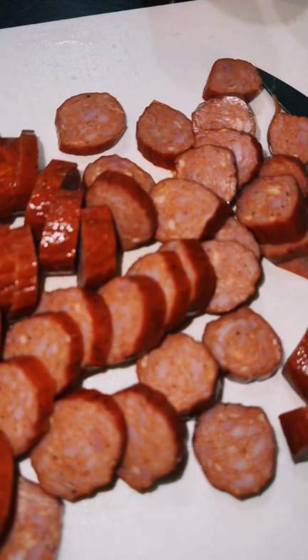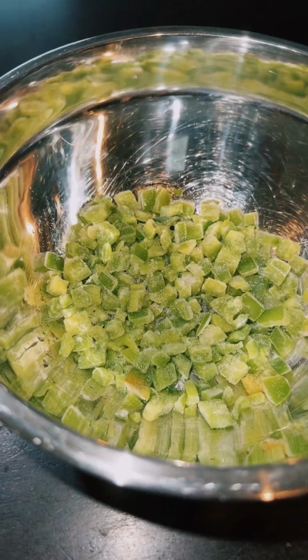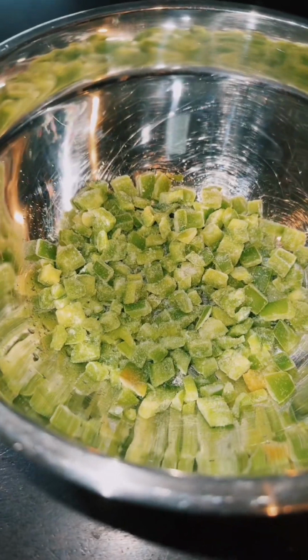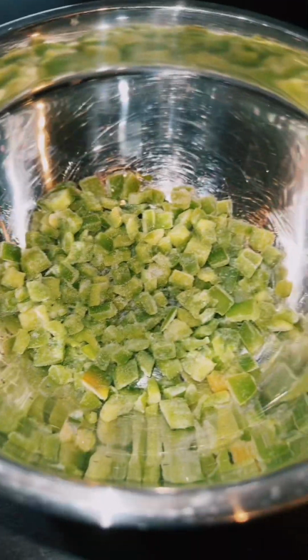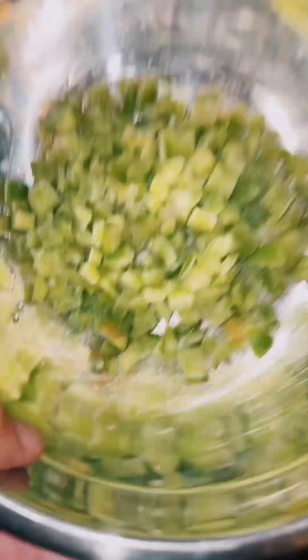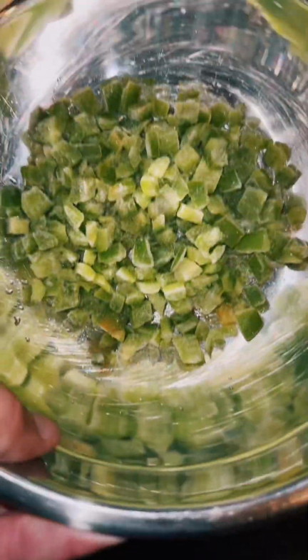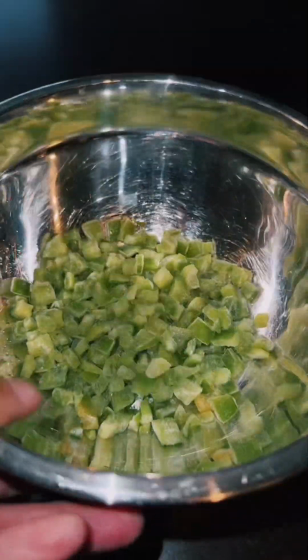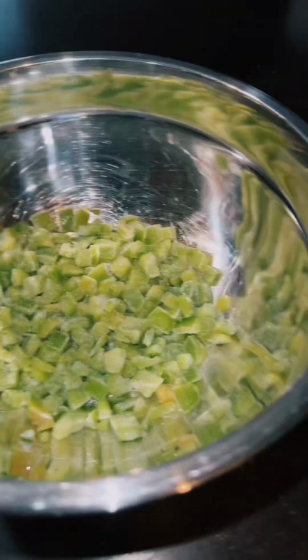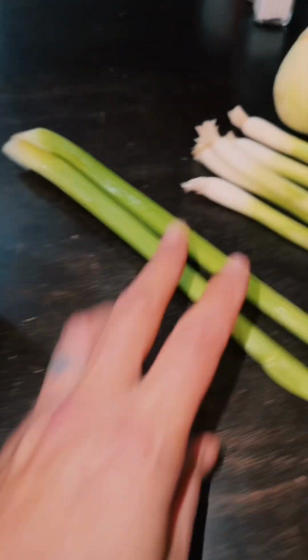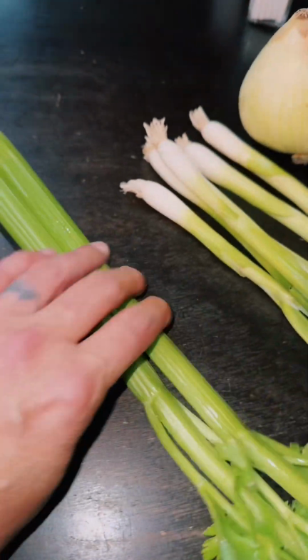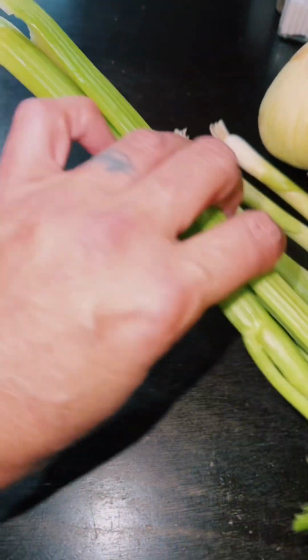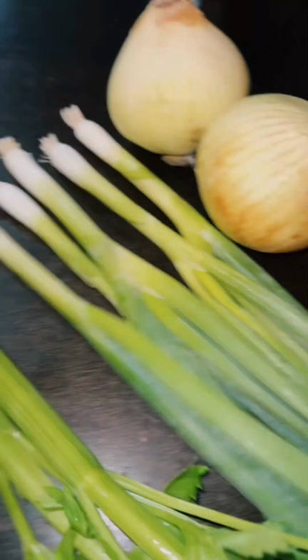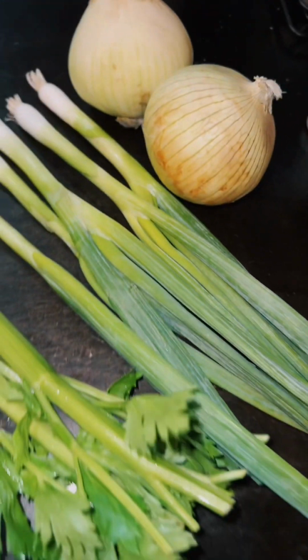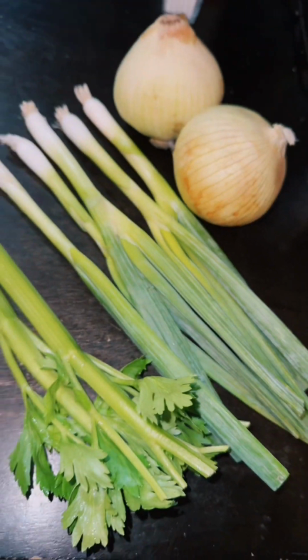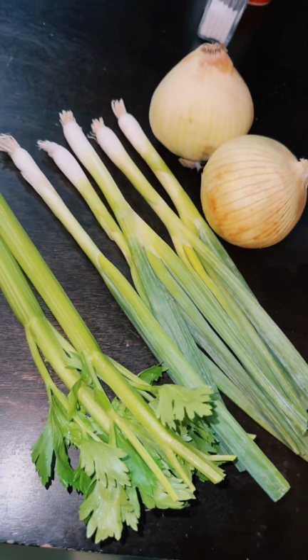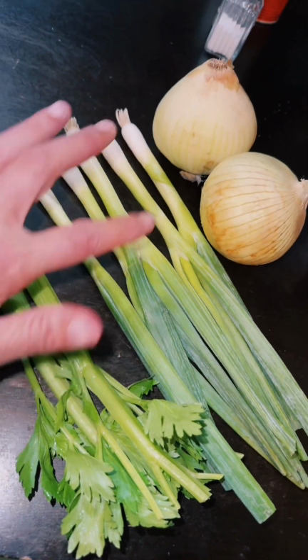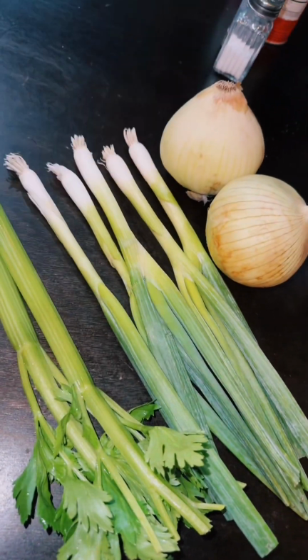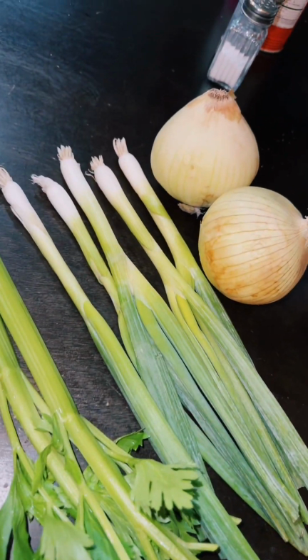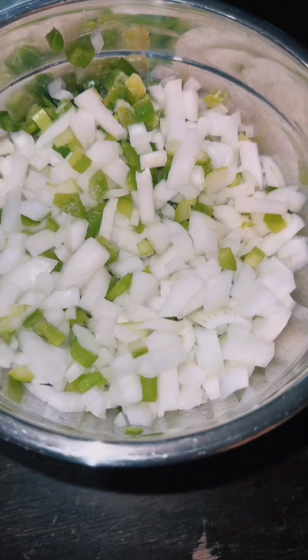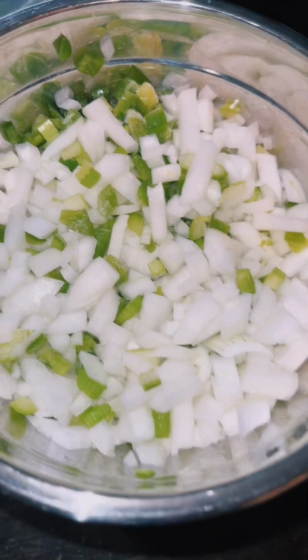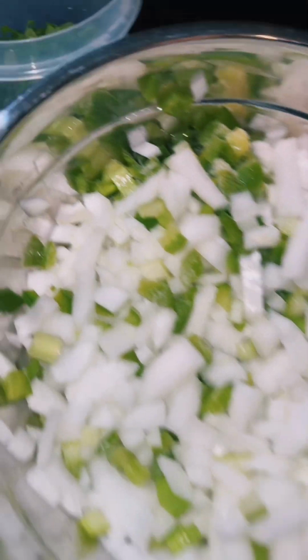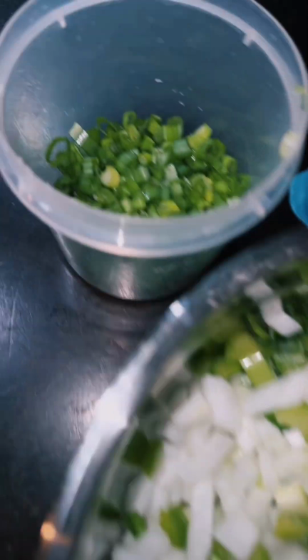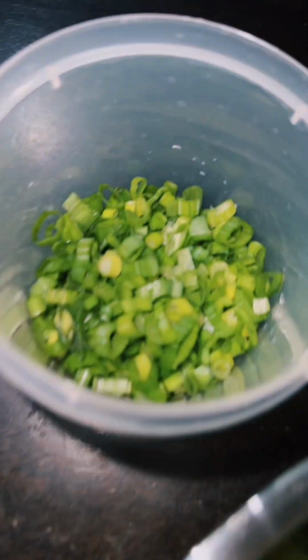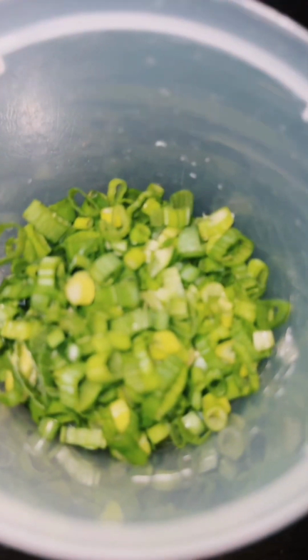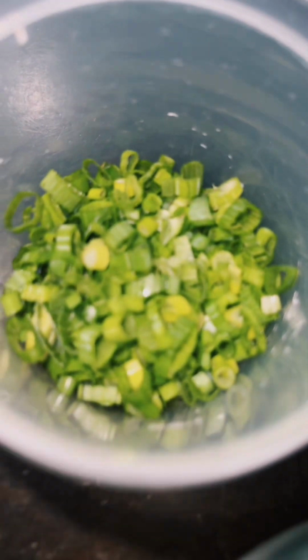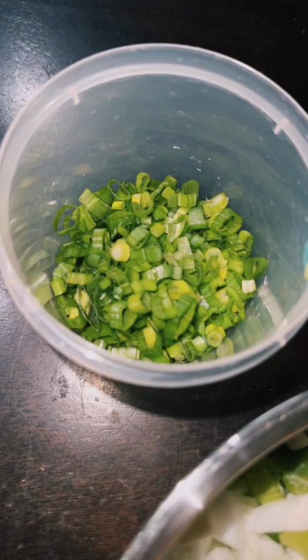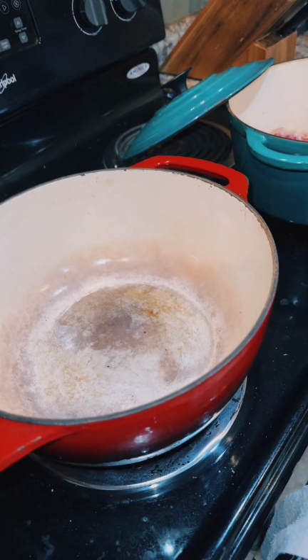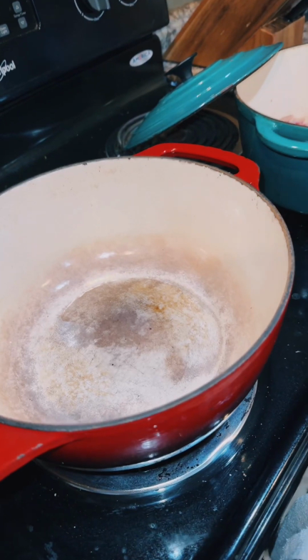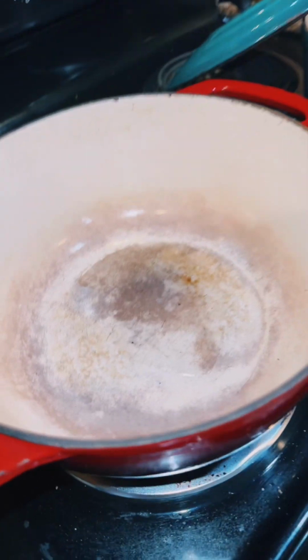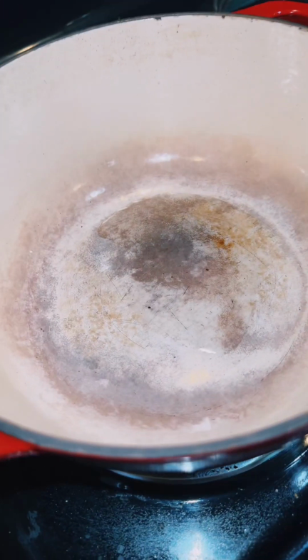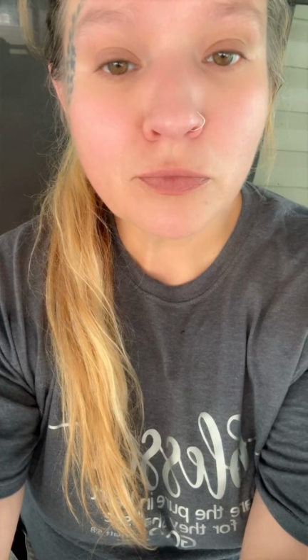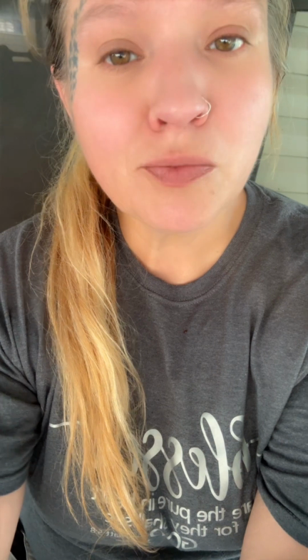Next thing we got to do is chop up our trinity. I had some bell peppers frozen, got two stalks of celery, a few green onions, and two yellow onions. Now we got all of that chopped up, and we're gonna keep the green onion separate. Heat up a little oil in a pot.